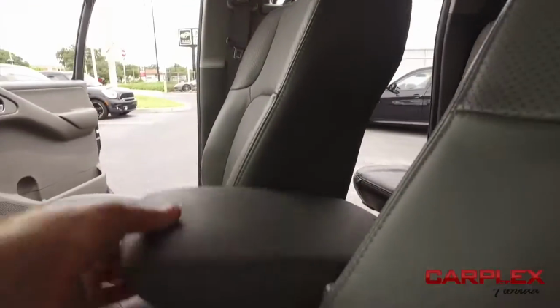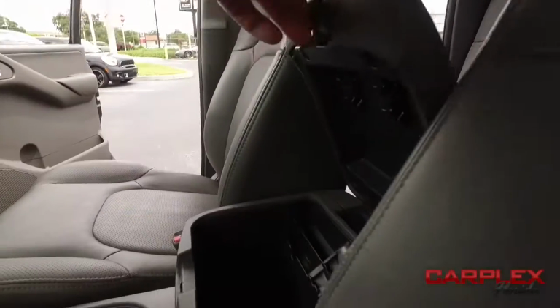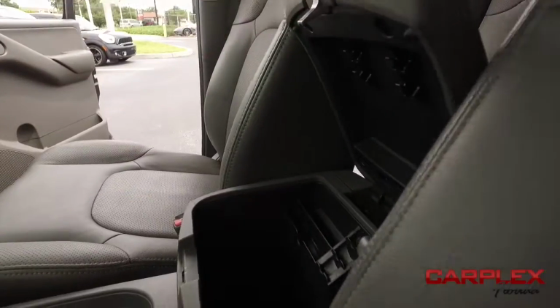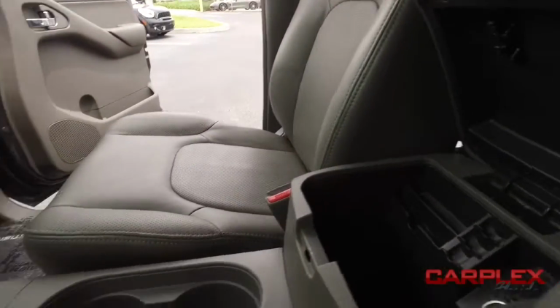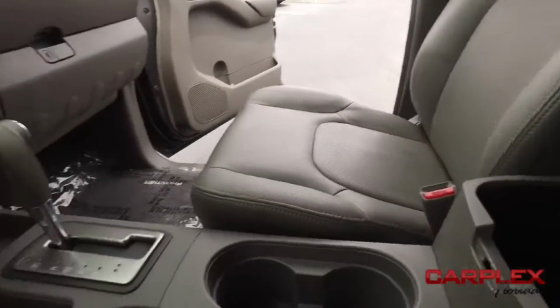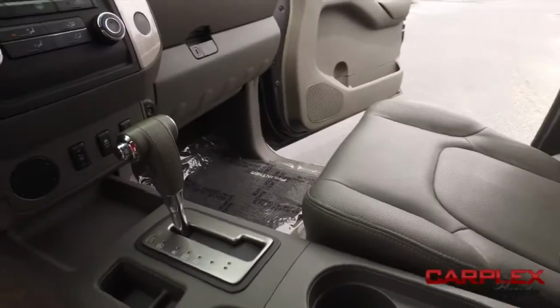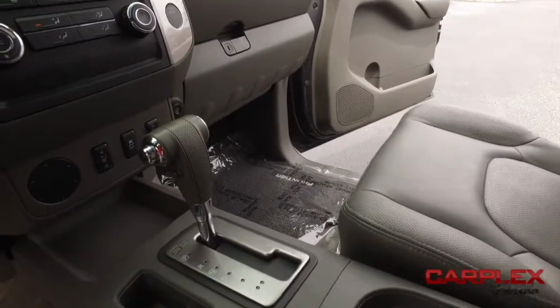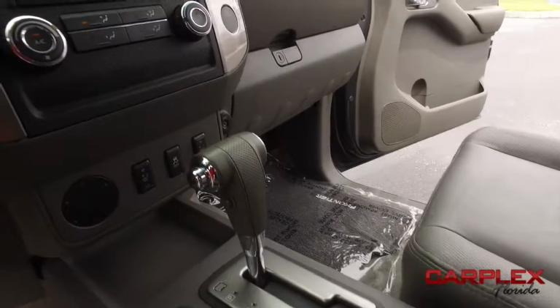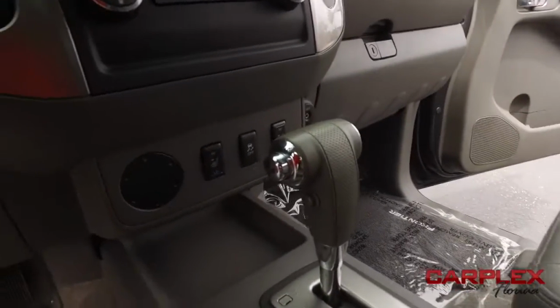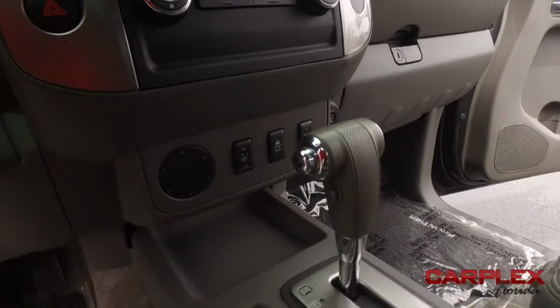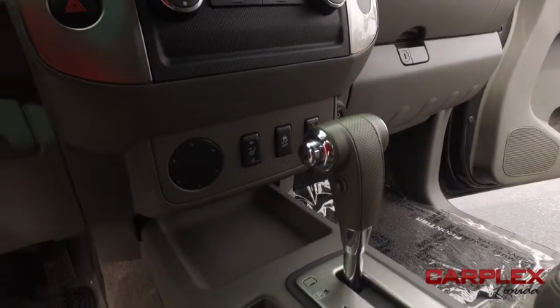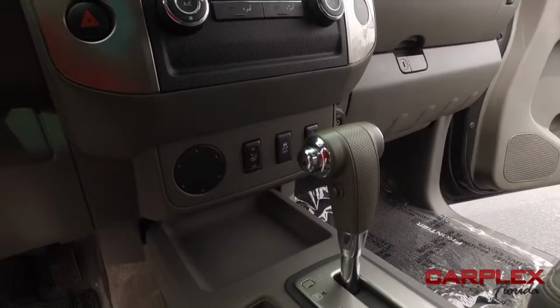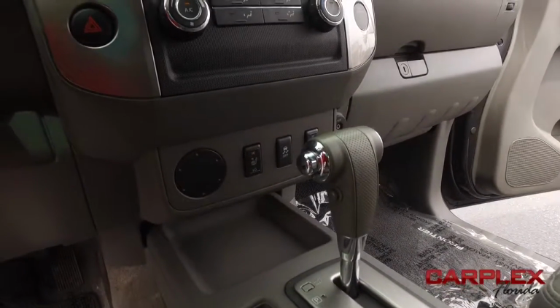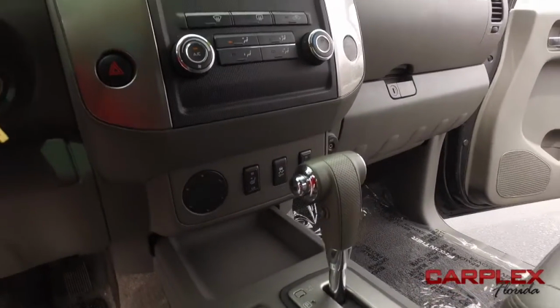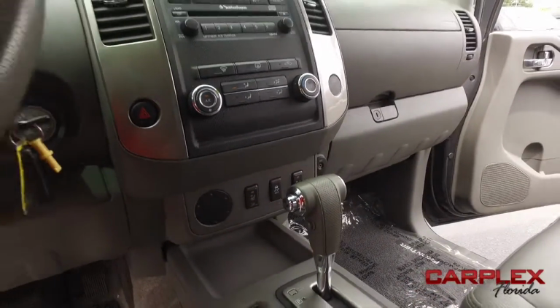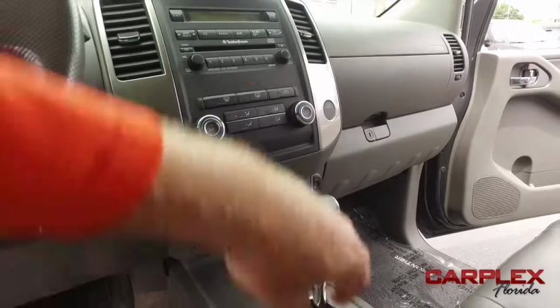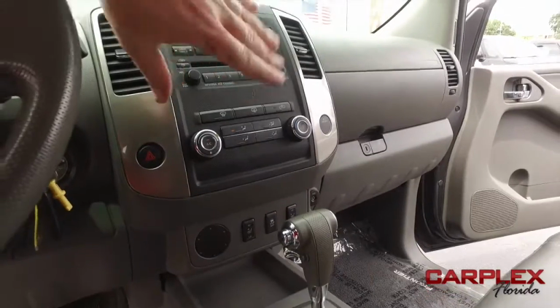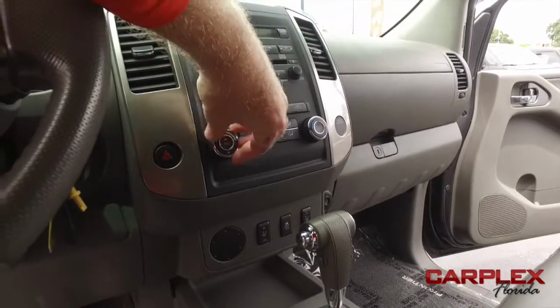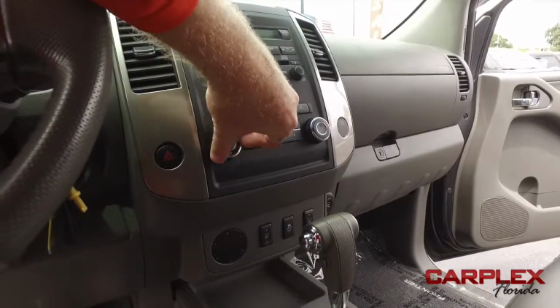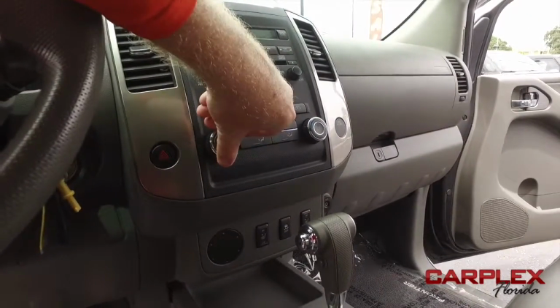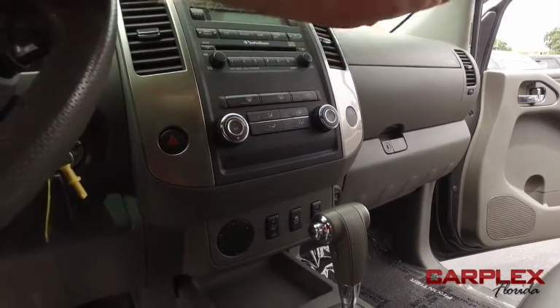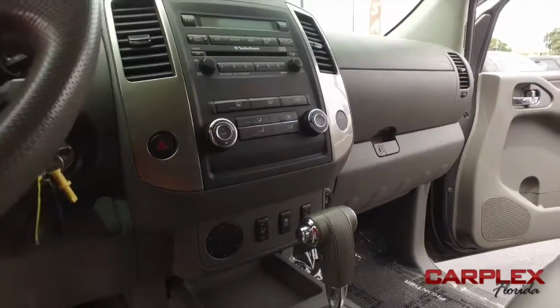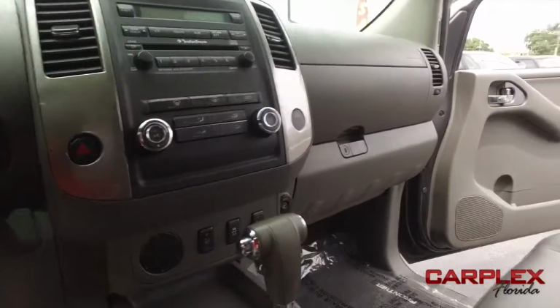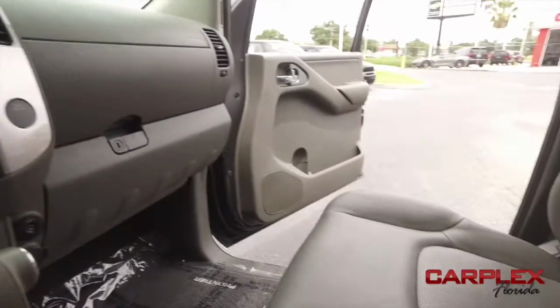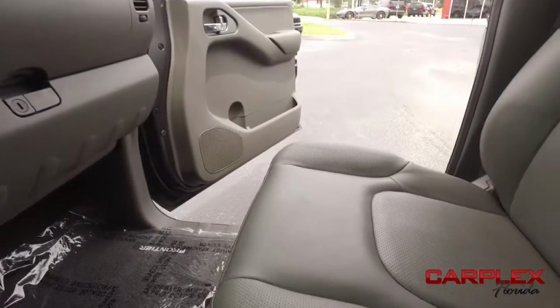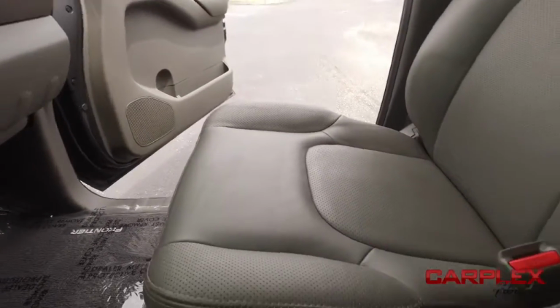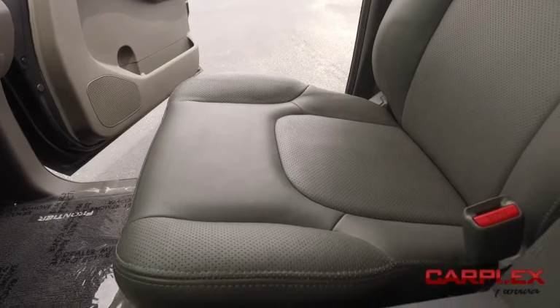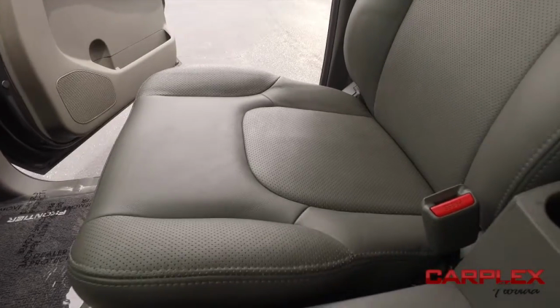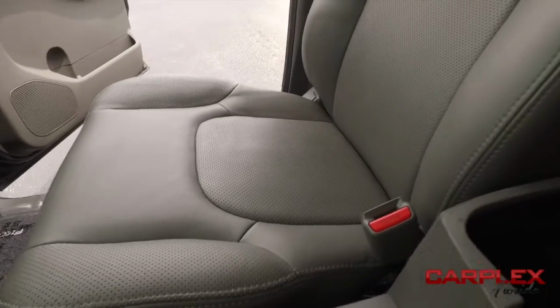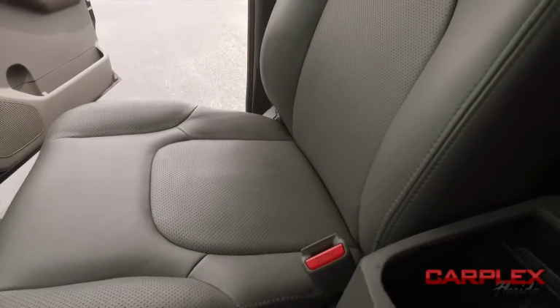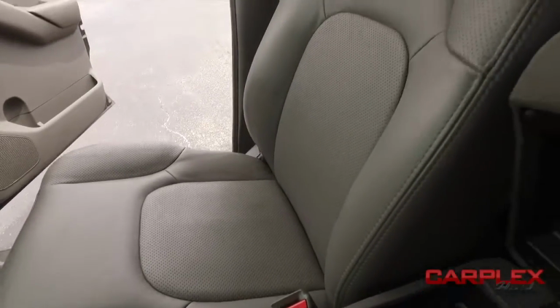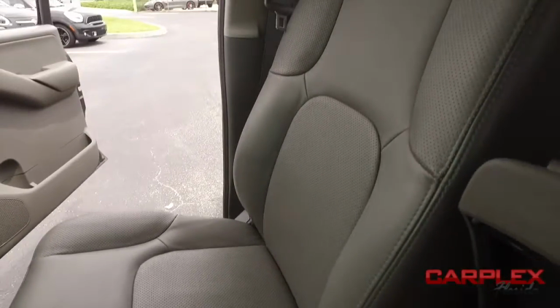Let's check out your center console — there's your cup holders, your beautiful shifter. Heated driver and passenger seating to keep you nice and warm on those cold winter nights. Turn down this super cold AC — it's blowing out arctic air, guys. I'm scared I might get frostbit in Florida. That would be crazy. The passenger seat.